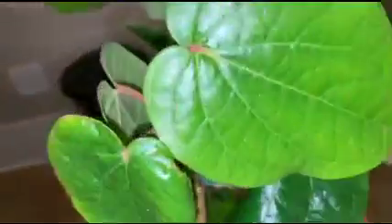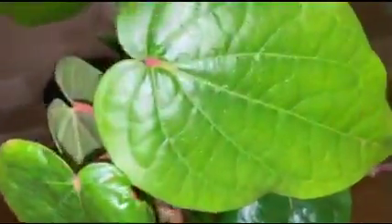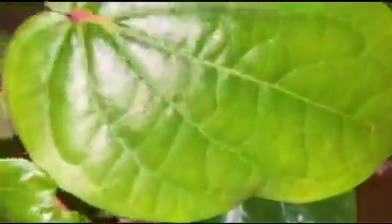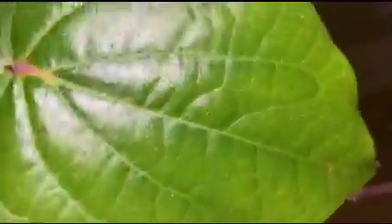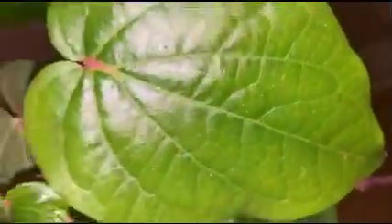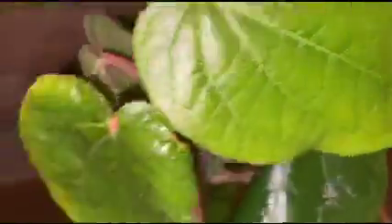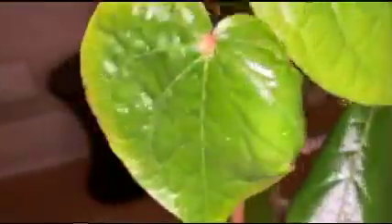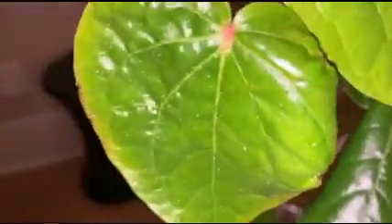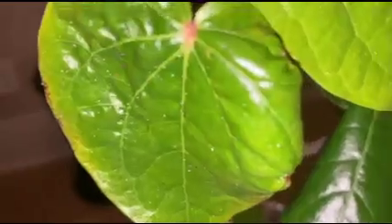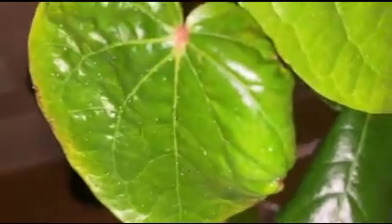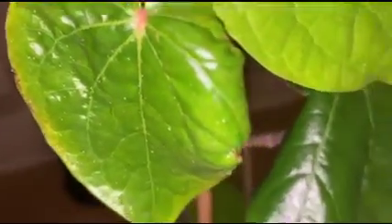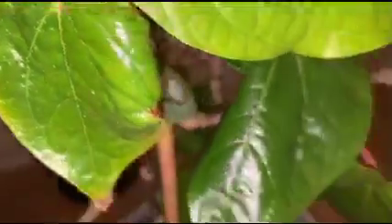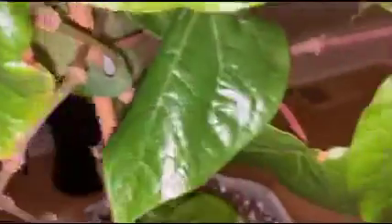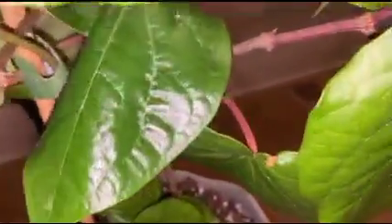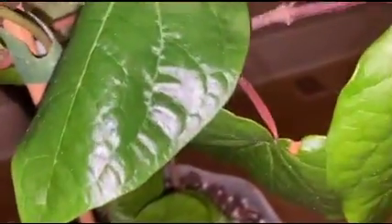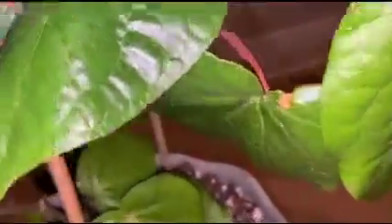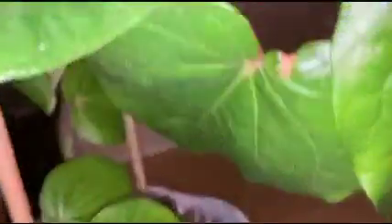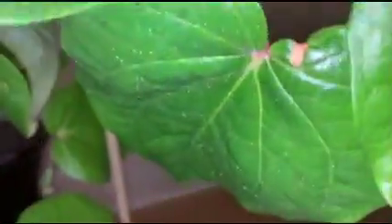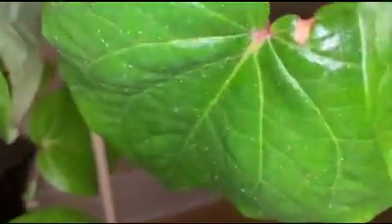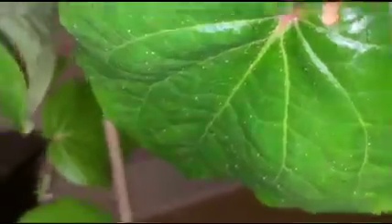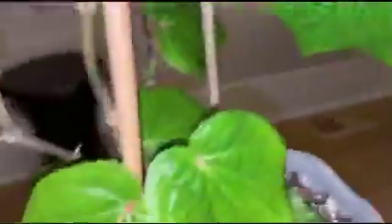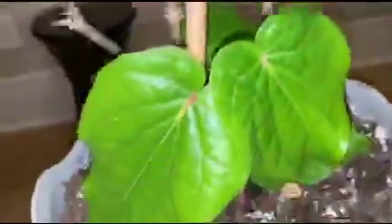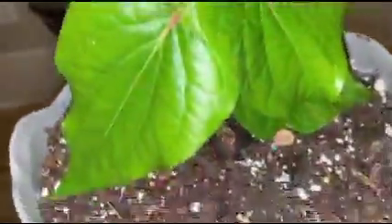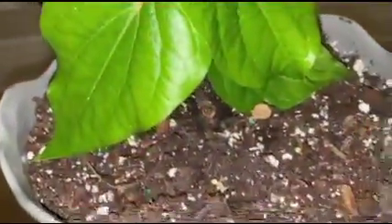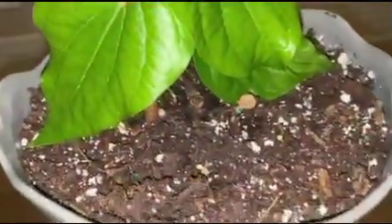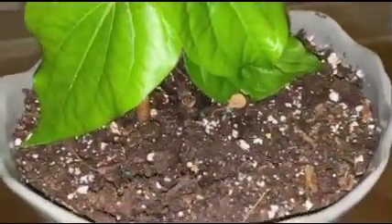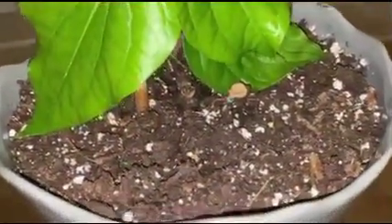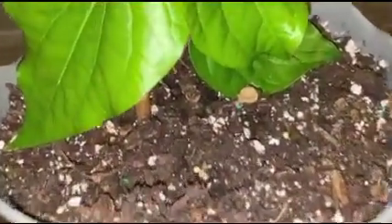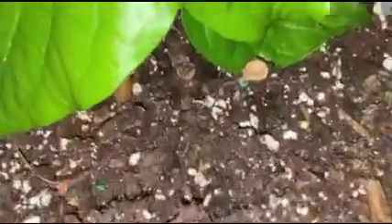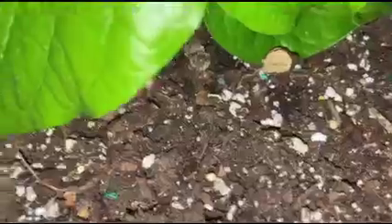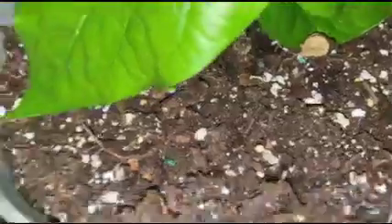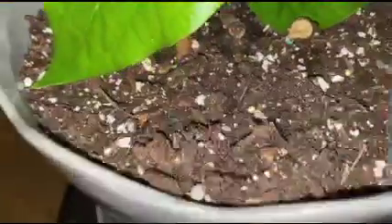Pest issues: I use insecticidal soap to get rid of mites and whiteflies. To avoid spread of leaf blight, just remove the infected ones. It was extremely challenging for me to grow this lovely tropical vine in zone 6B in a container, as it is prone to multiple insect issues.